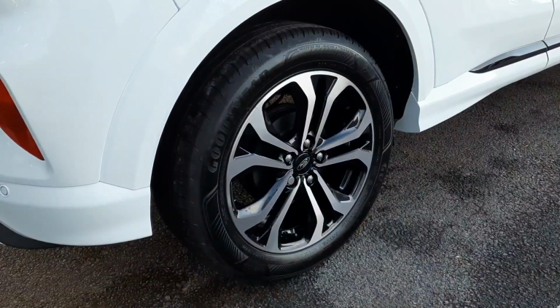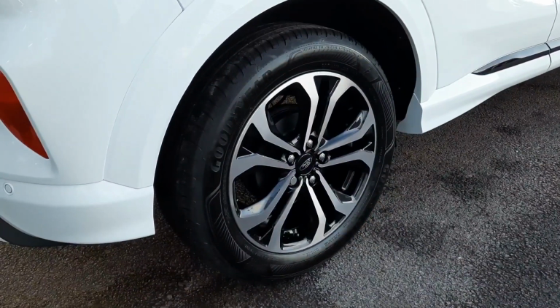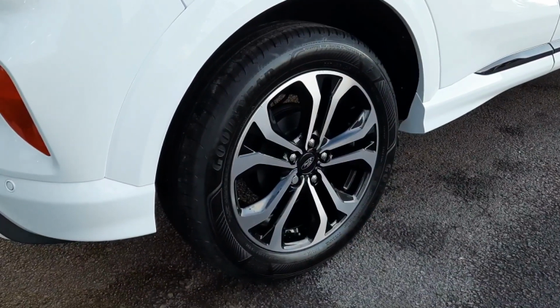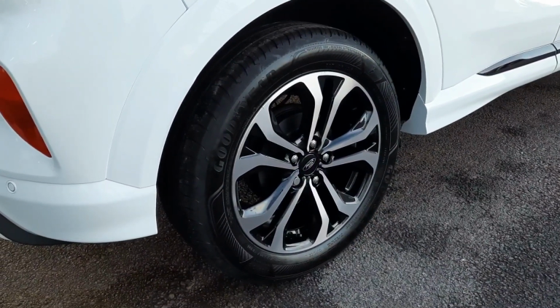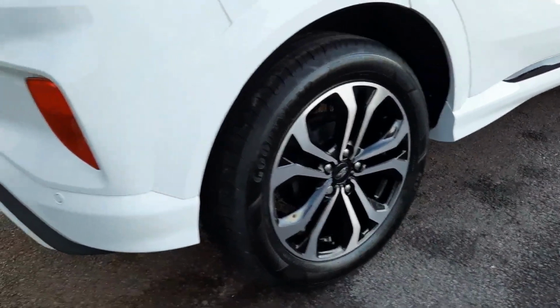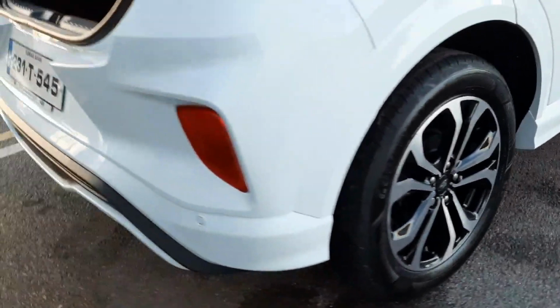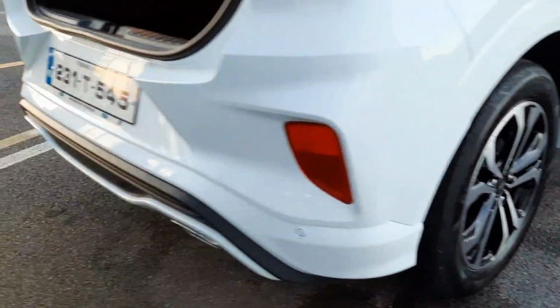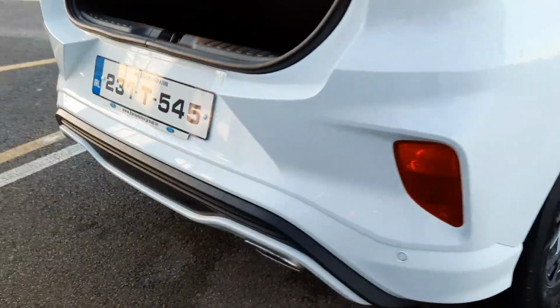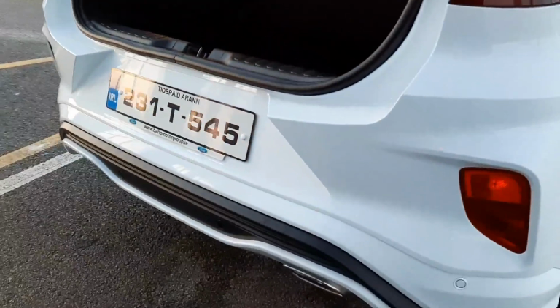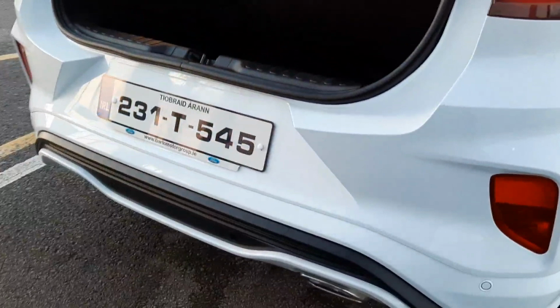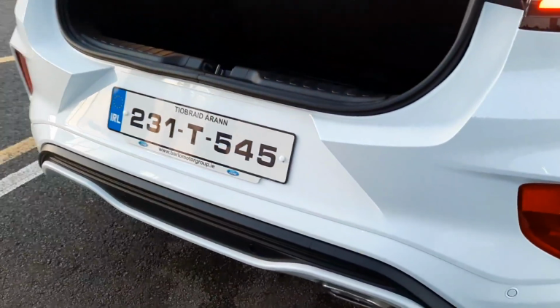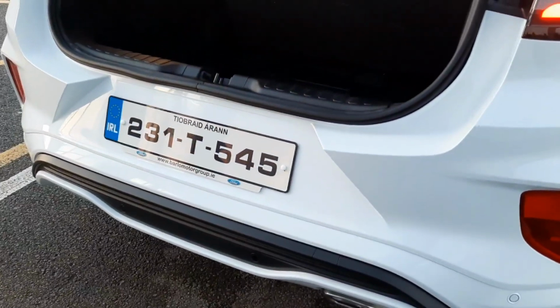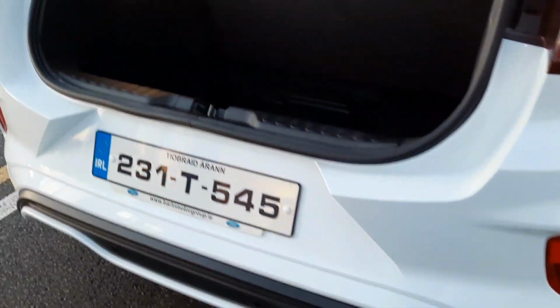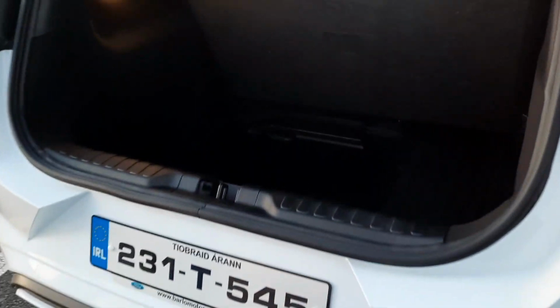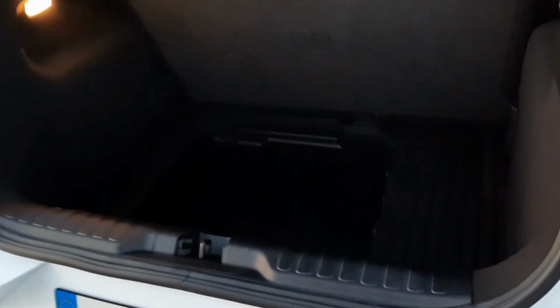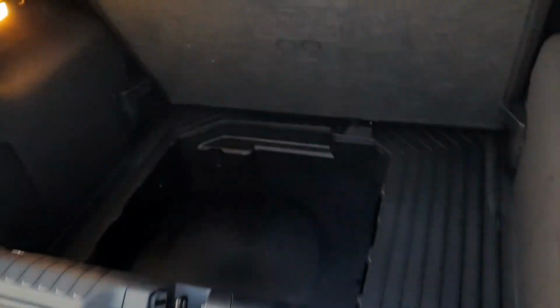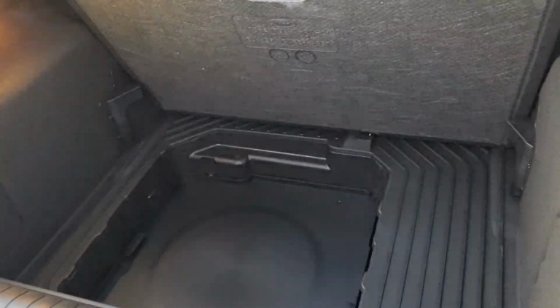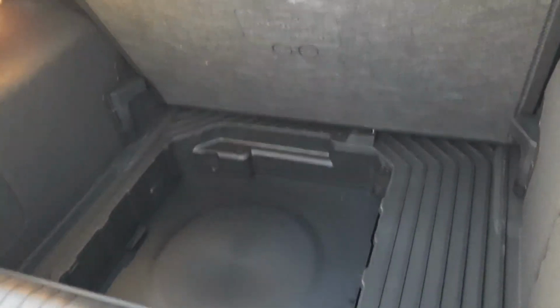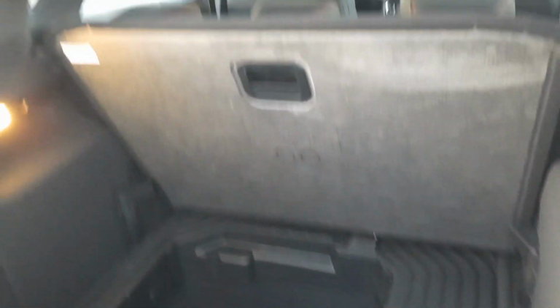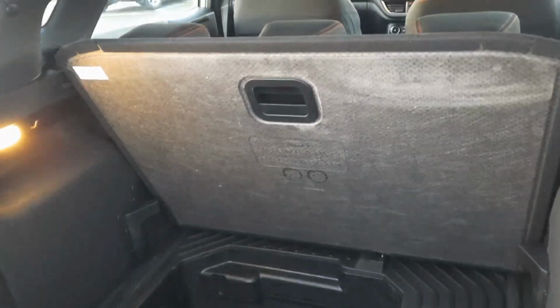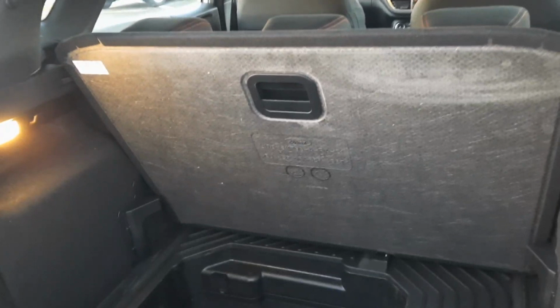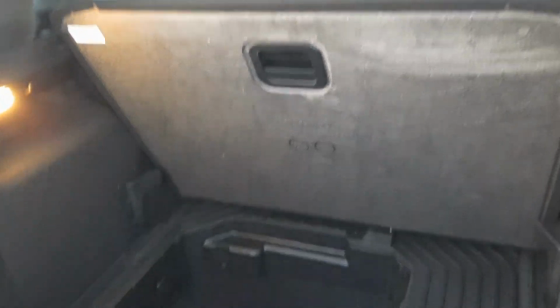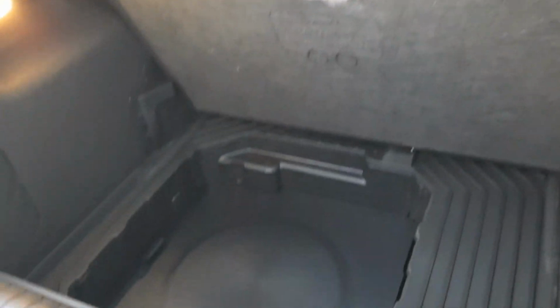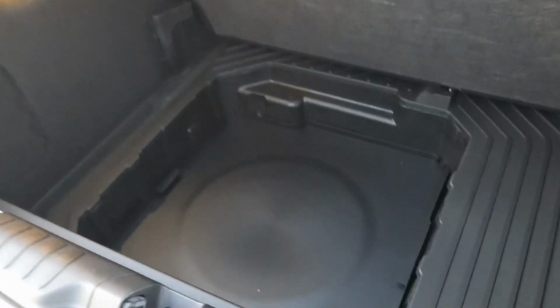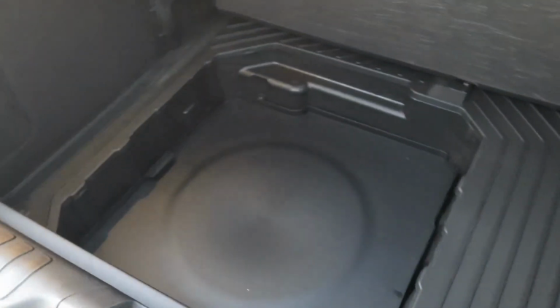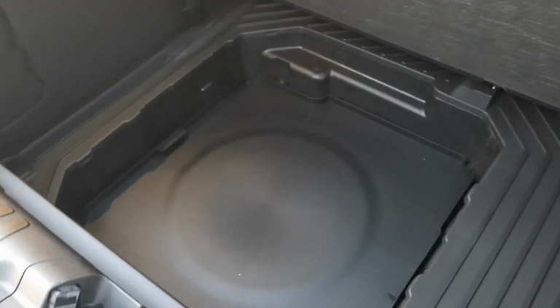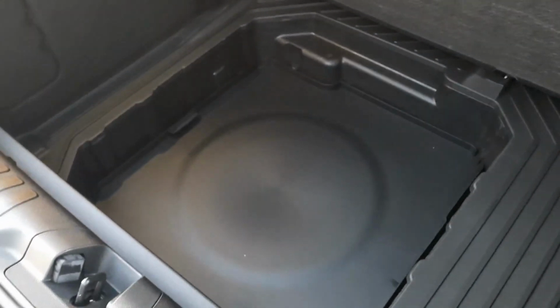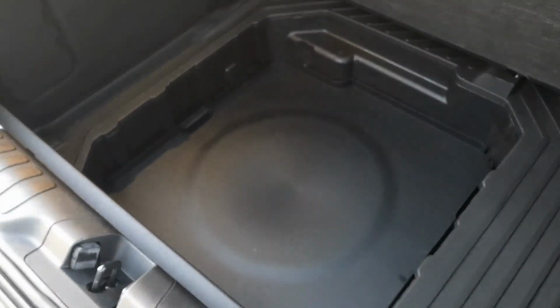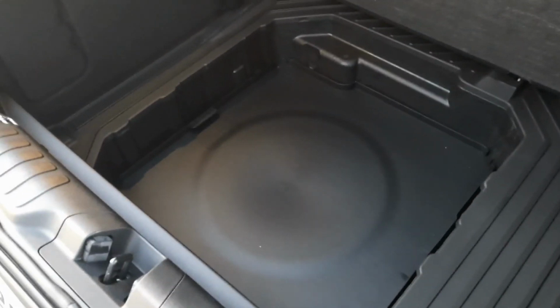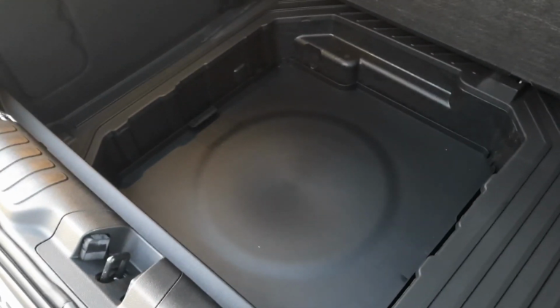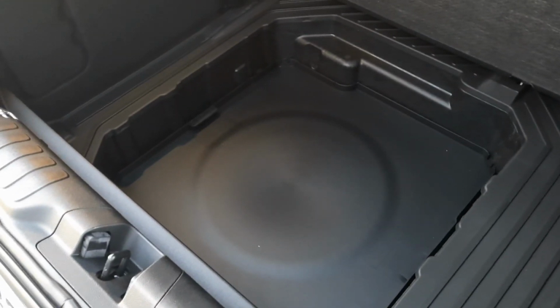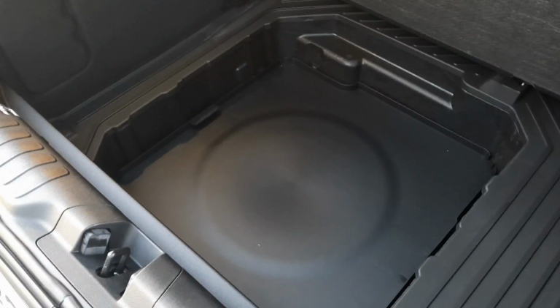Around the back we have our 17-inch diamond cut alloys. We also have parking sensors on the rear, and as we come inside in the back we have our flexible load floor. We have under-floor storage here, and this car also features the optional spare wheel.